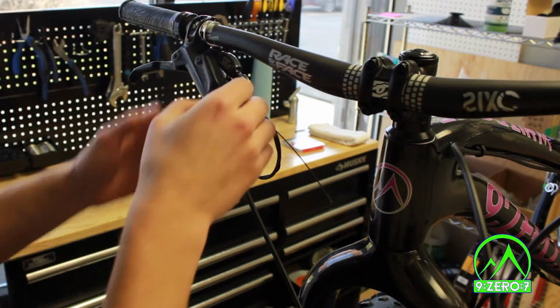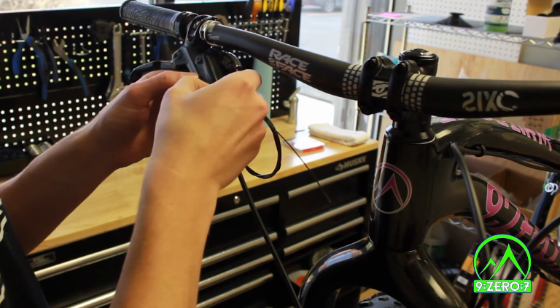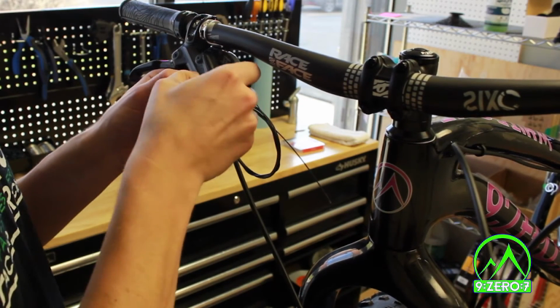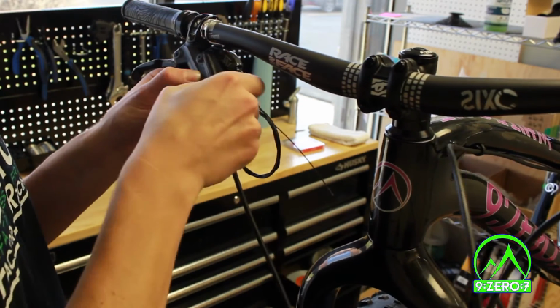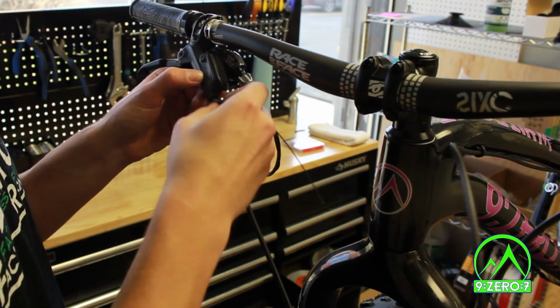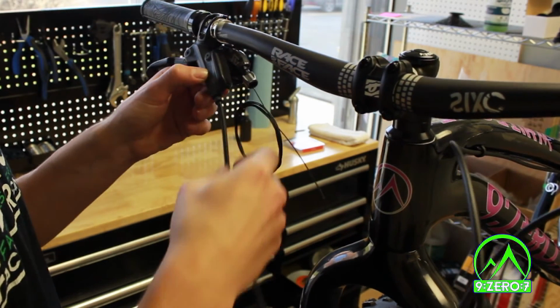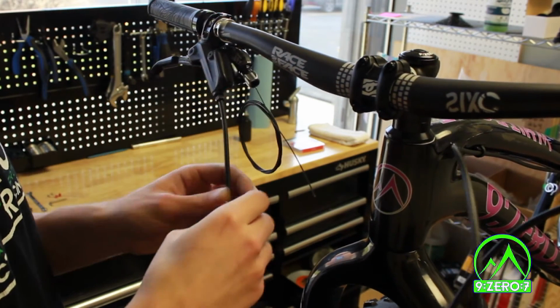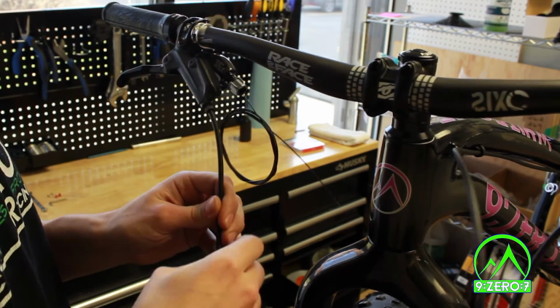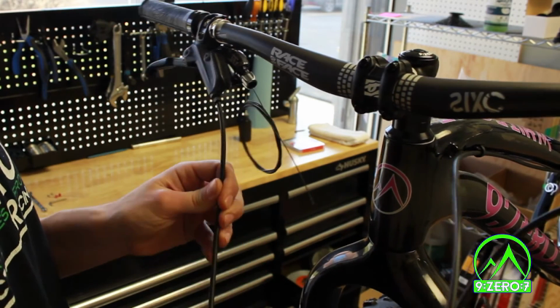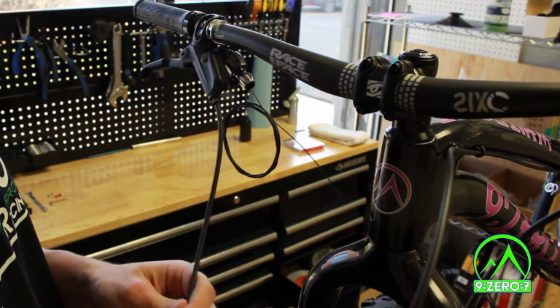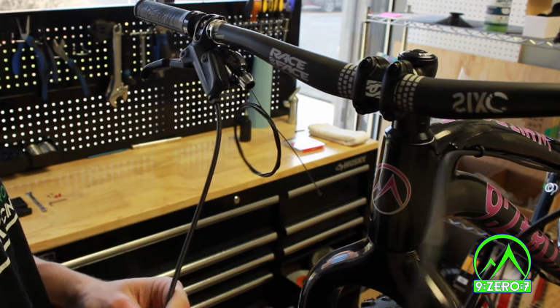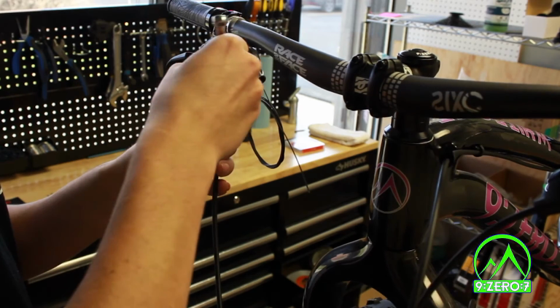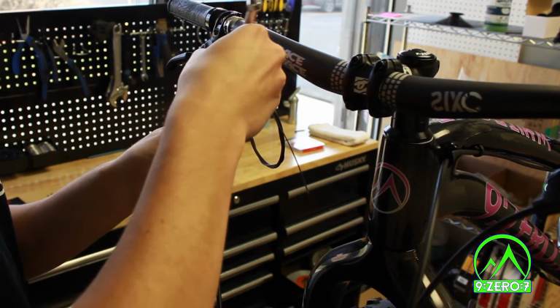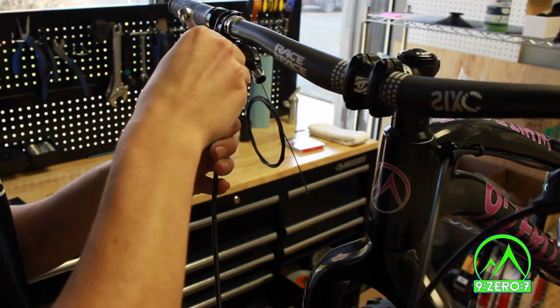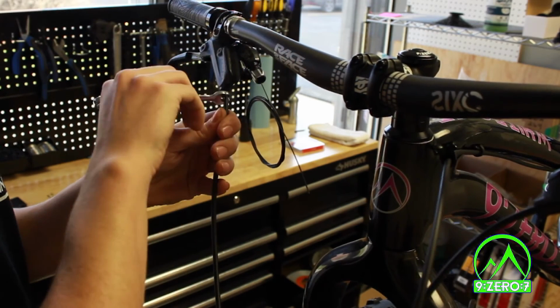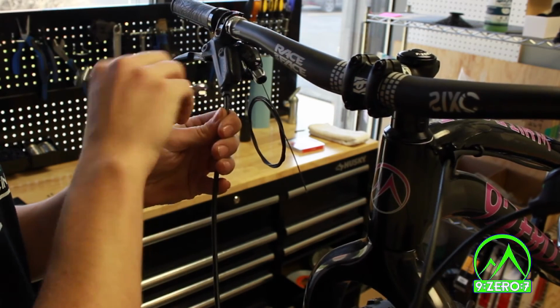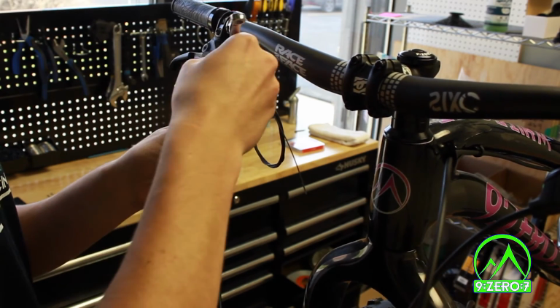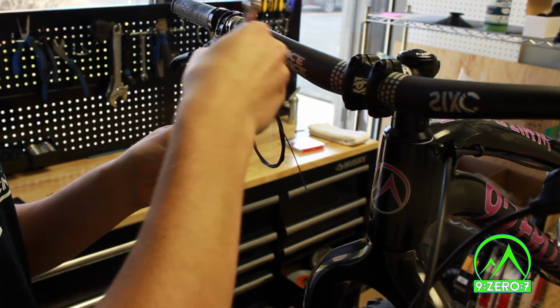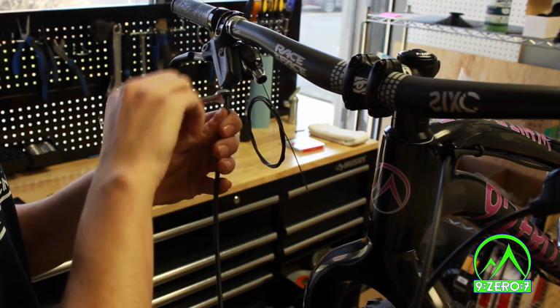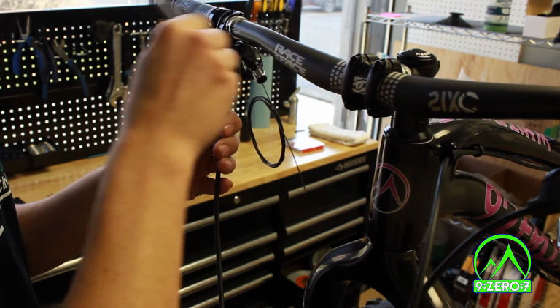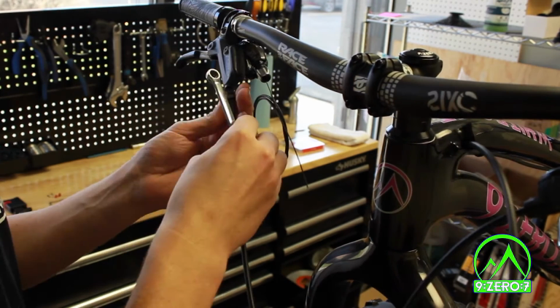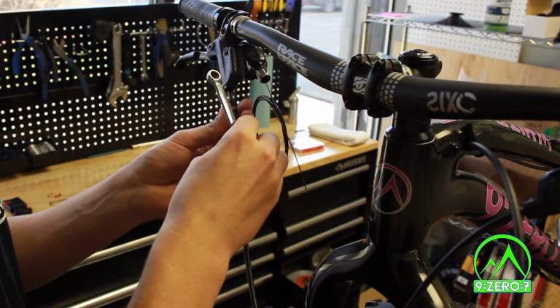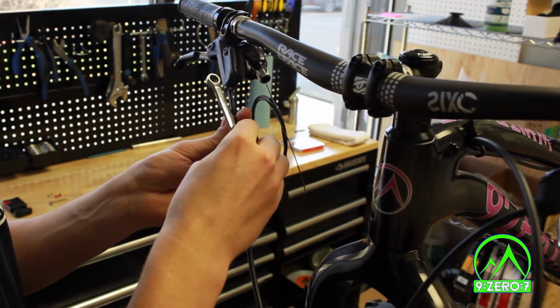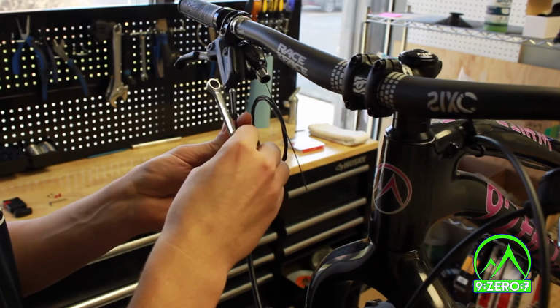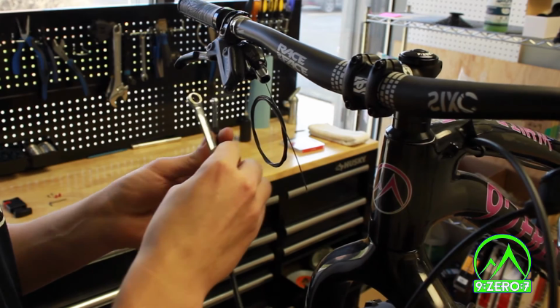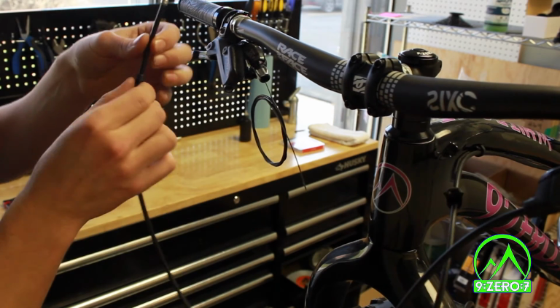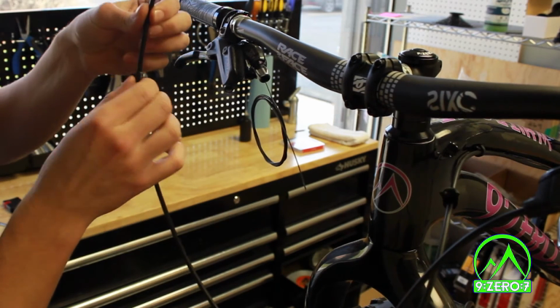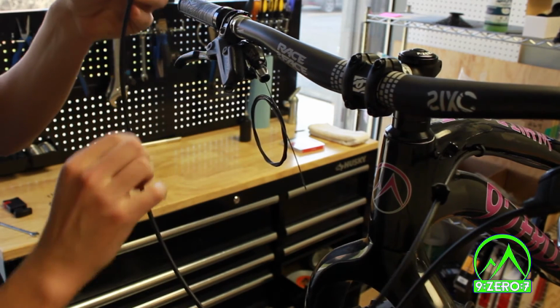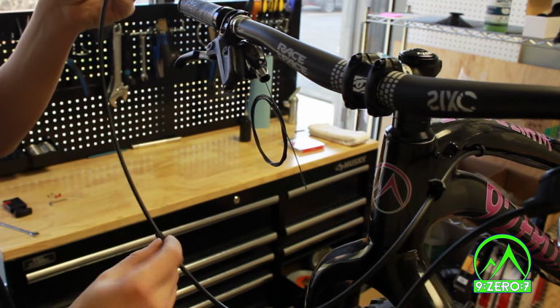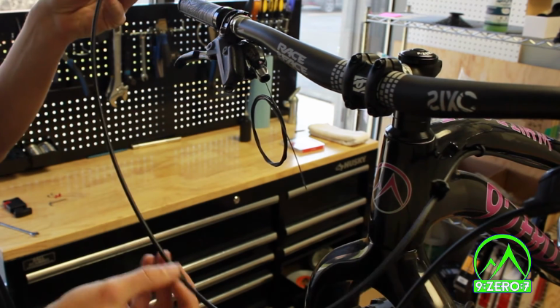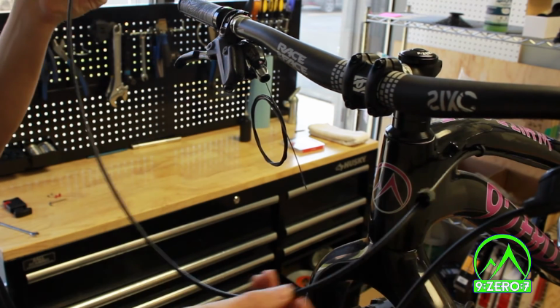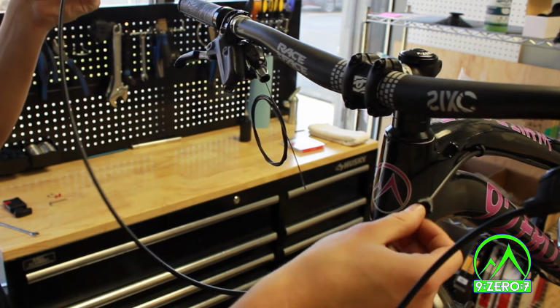Beginning with the rear brake, remove the rubber boot and slide it down the brake hose, then loosen and remove the compression nut with your 8mm wrench. Gently remove the brake hose. Slide the compression nut down the hose to keep it out of the way.